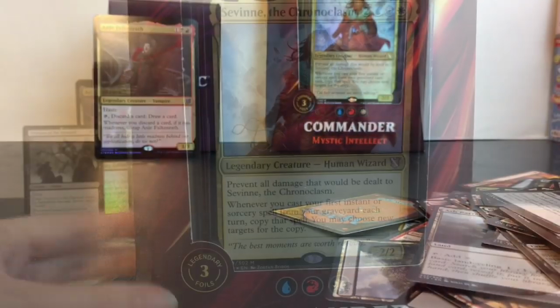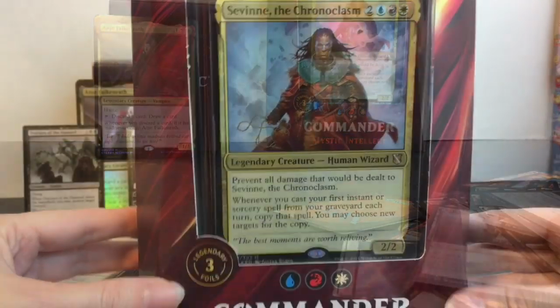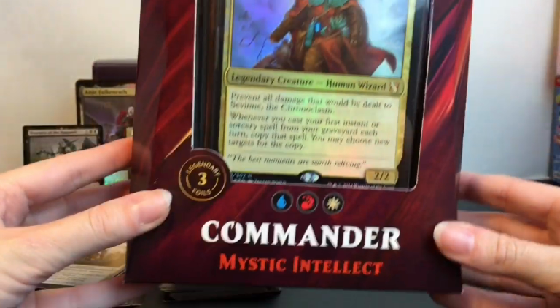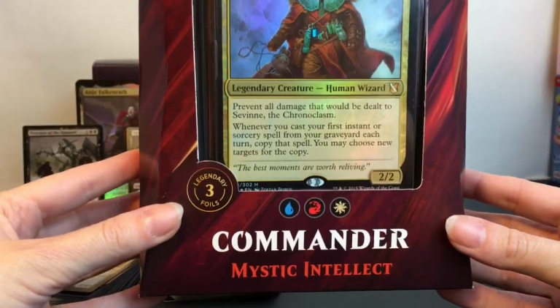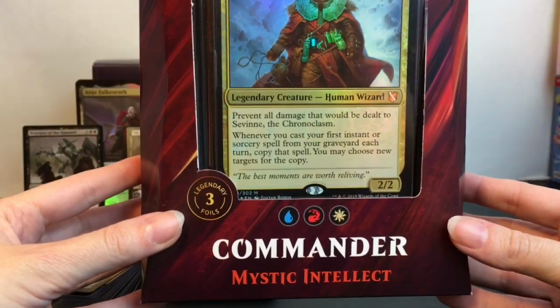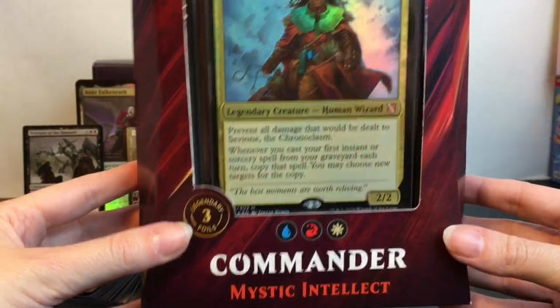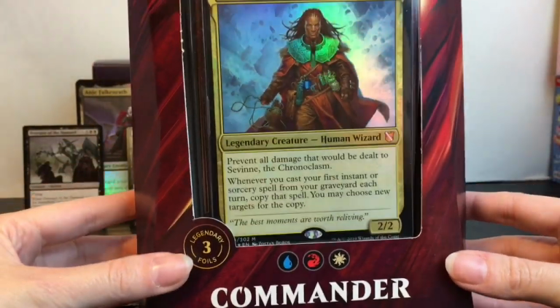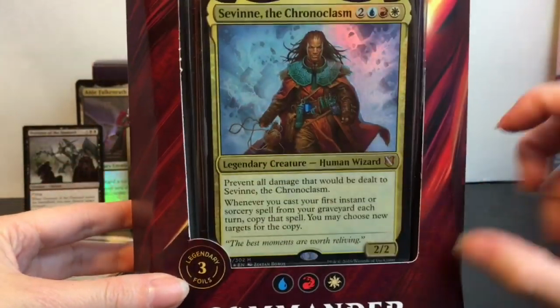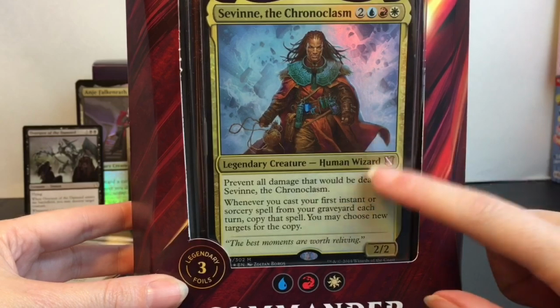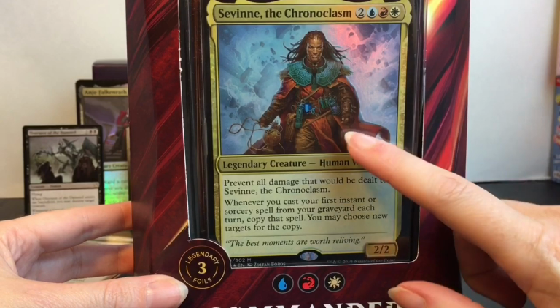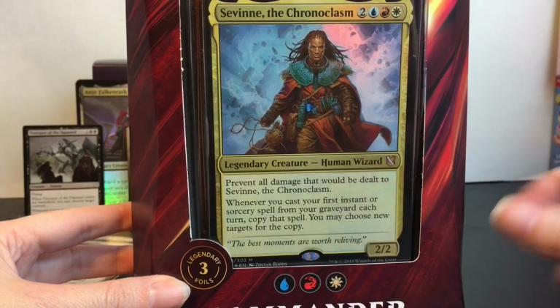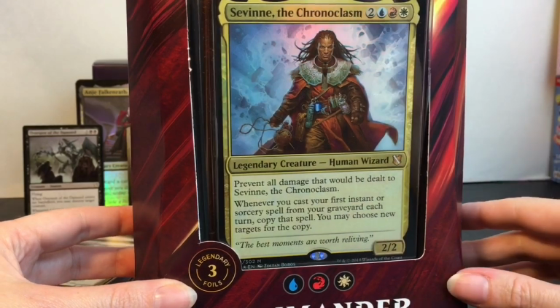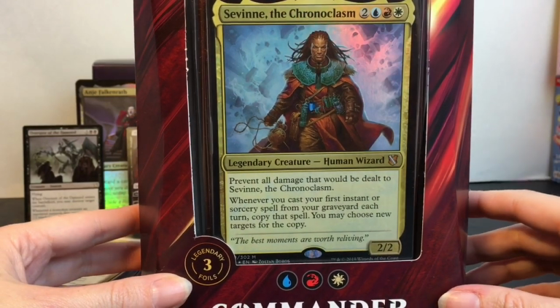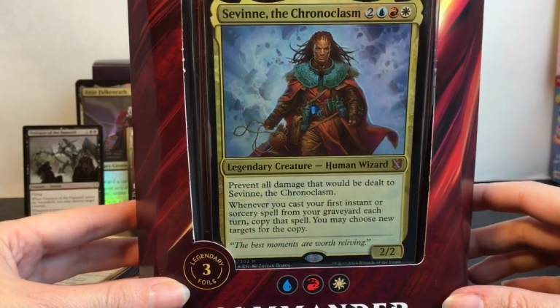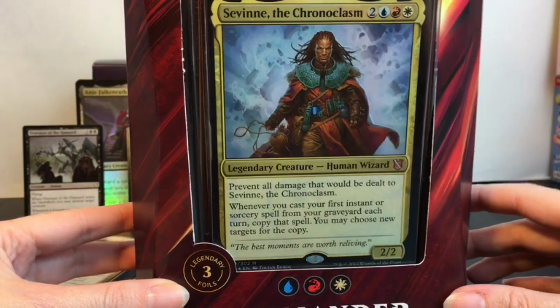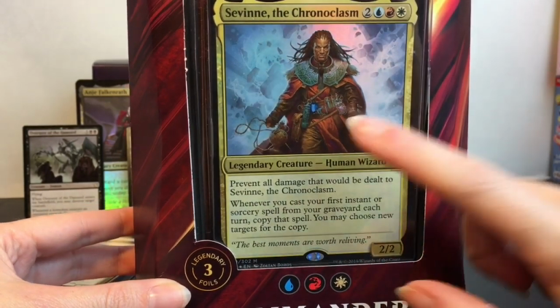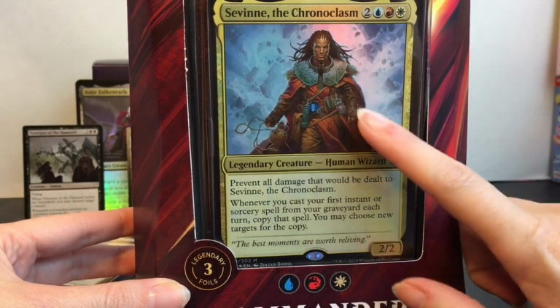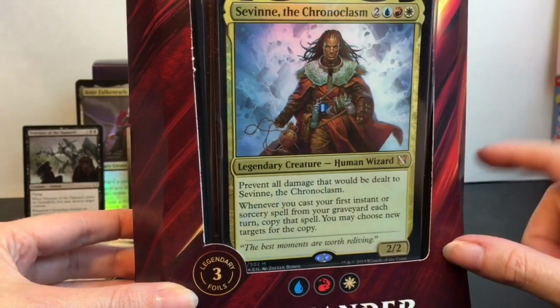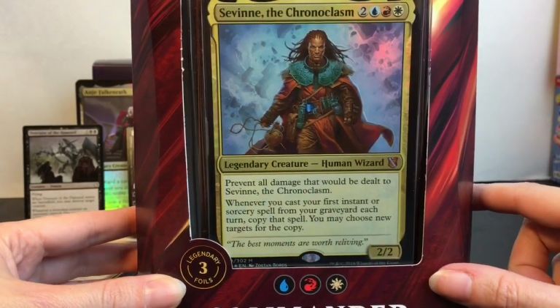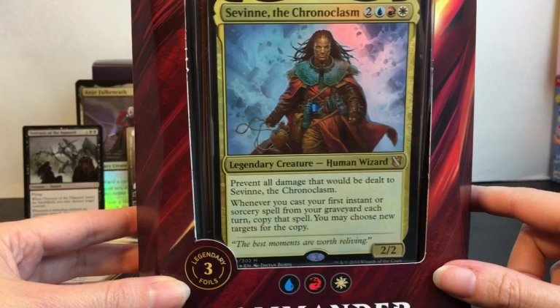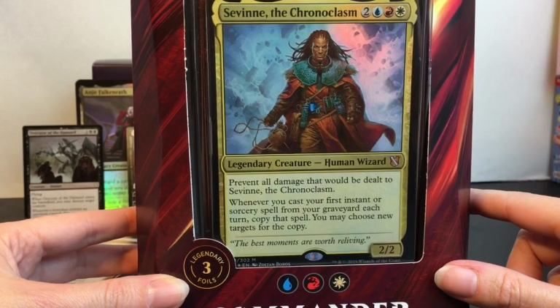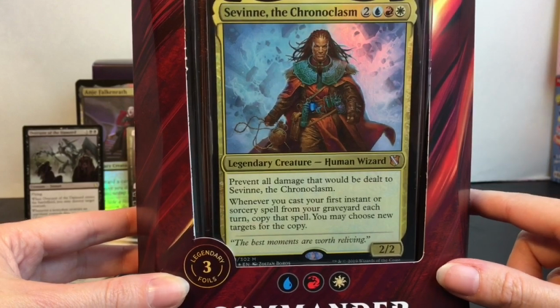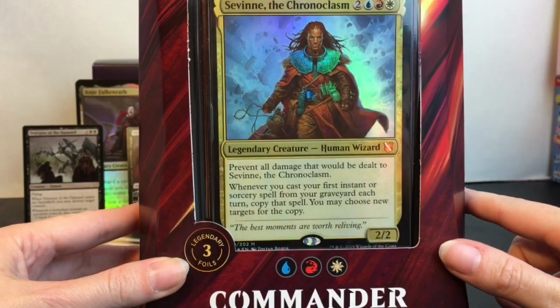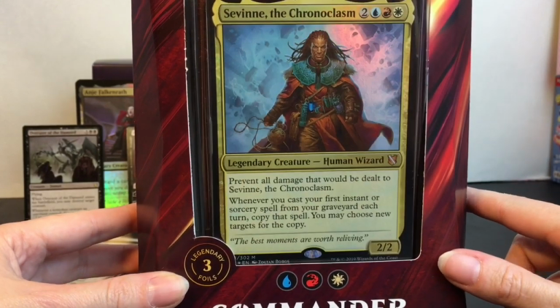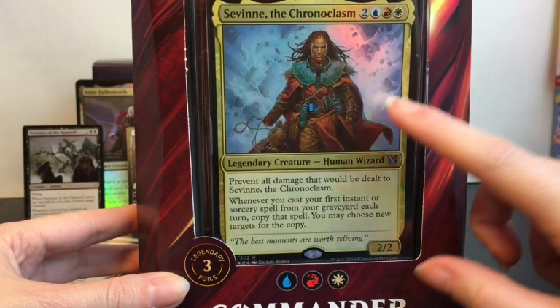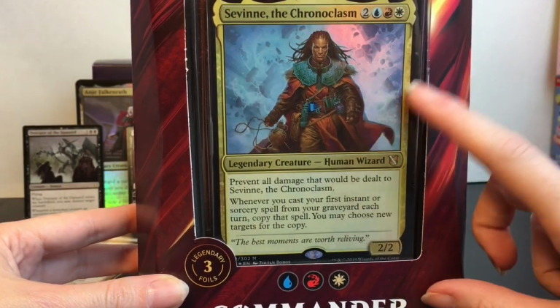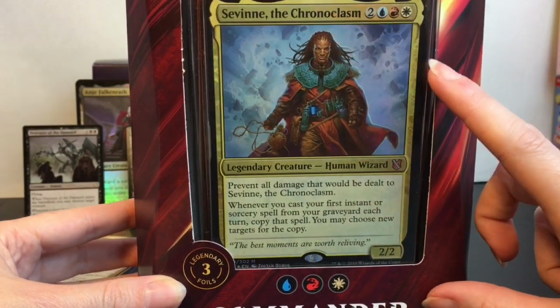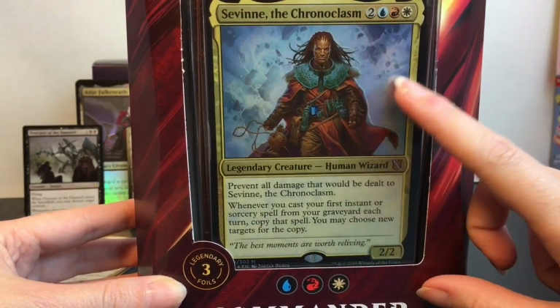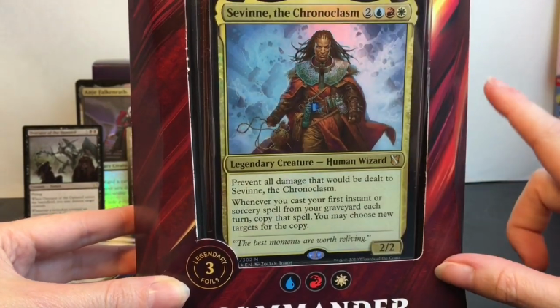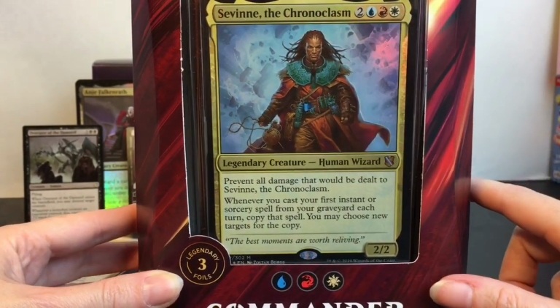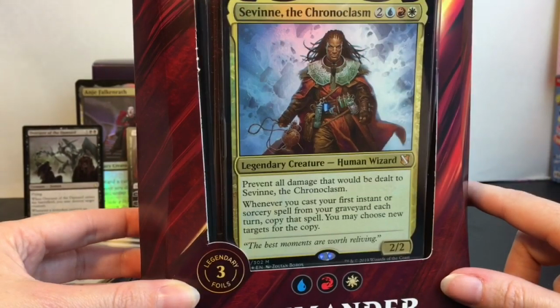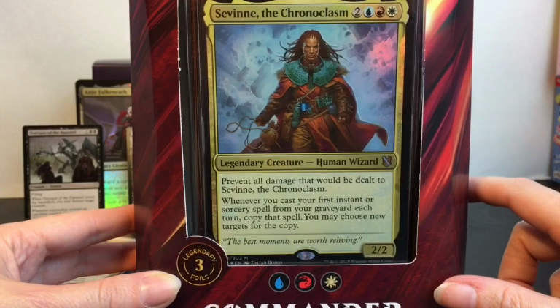Here's the second box — the Mystic Intellect. It has a human wizard card as your jumbo oversized card, which is really cool. I think I like this one better than the vampire one. Let's open this up and kind of compare decks and take a look at the cool cards.